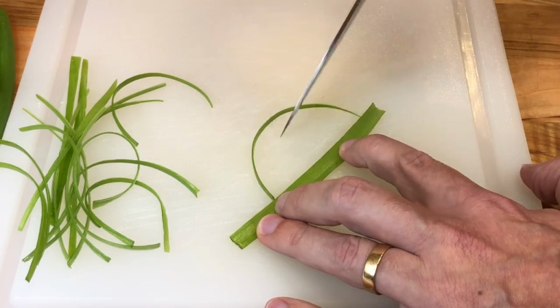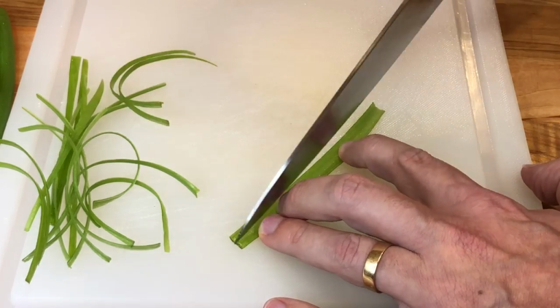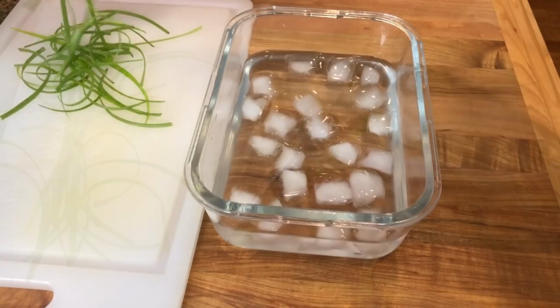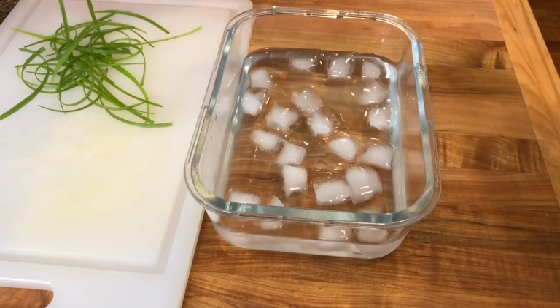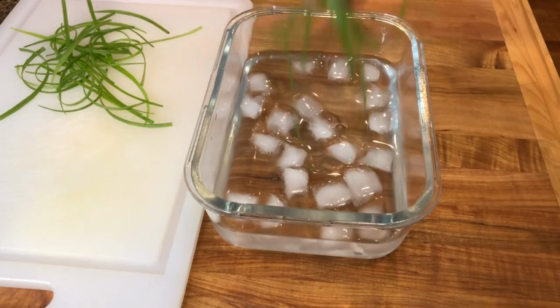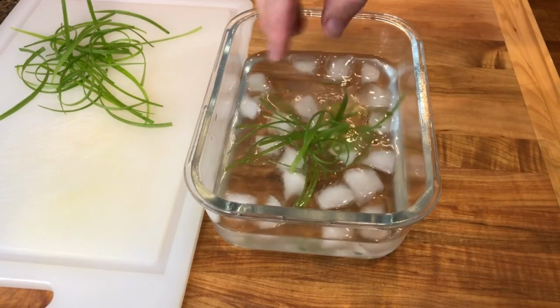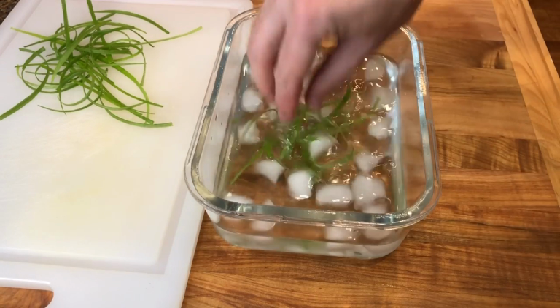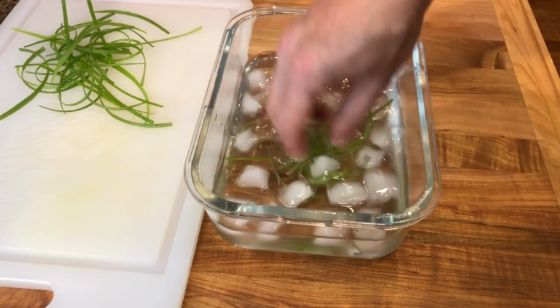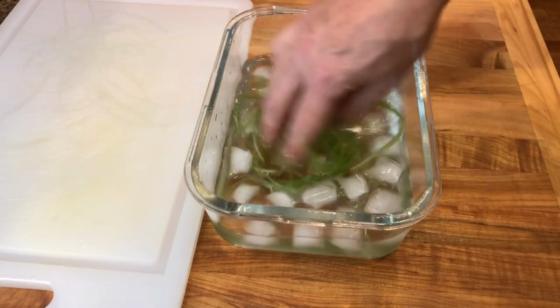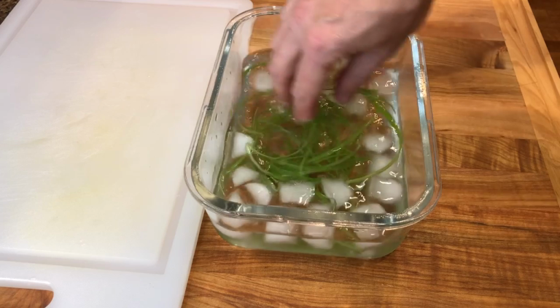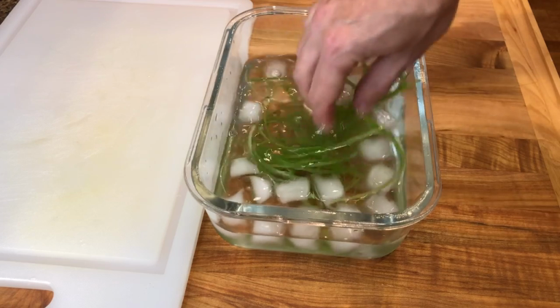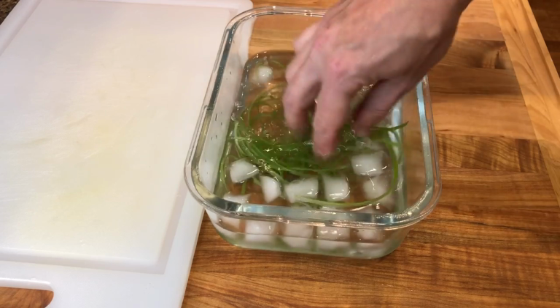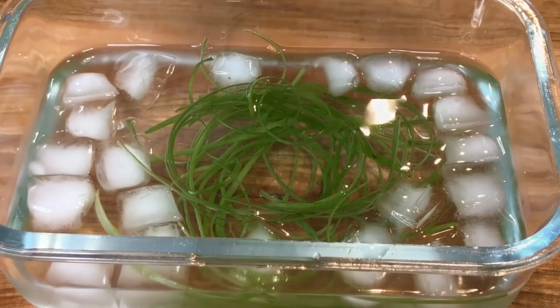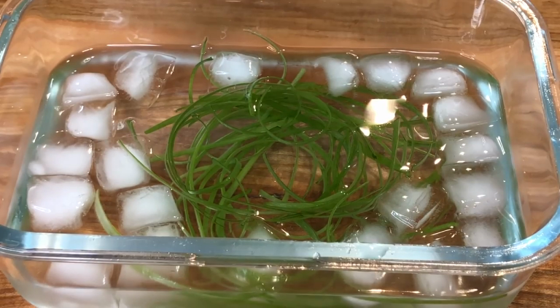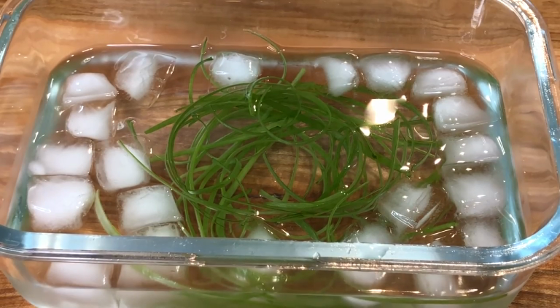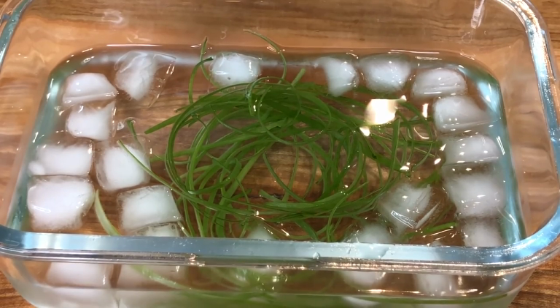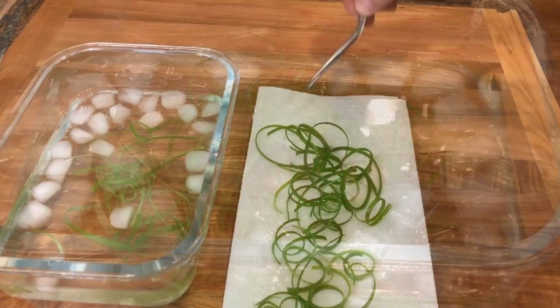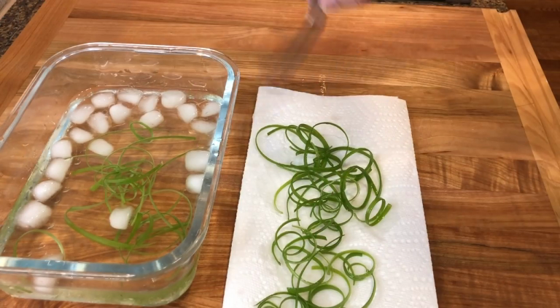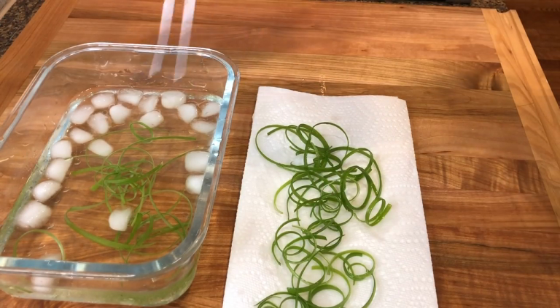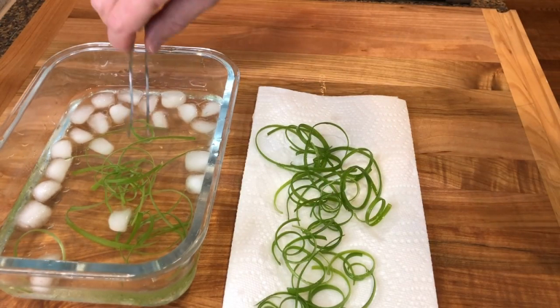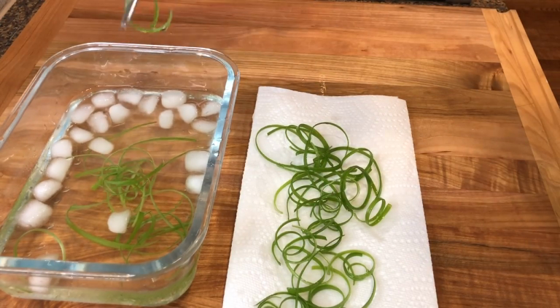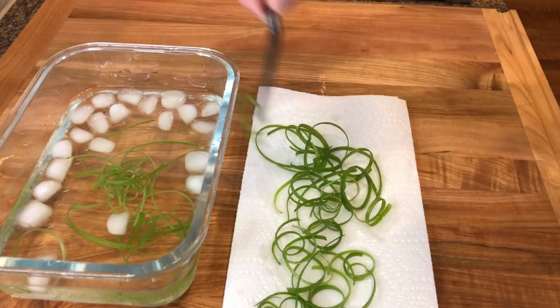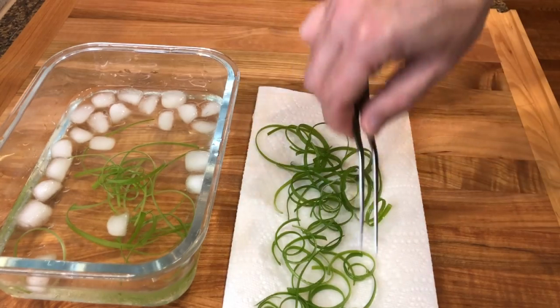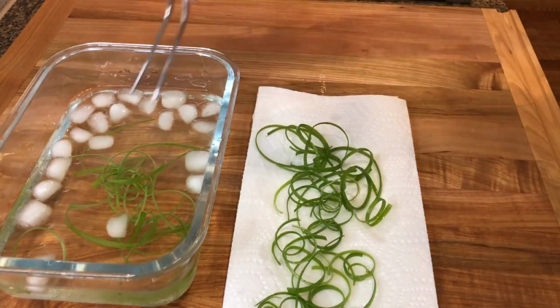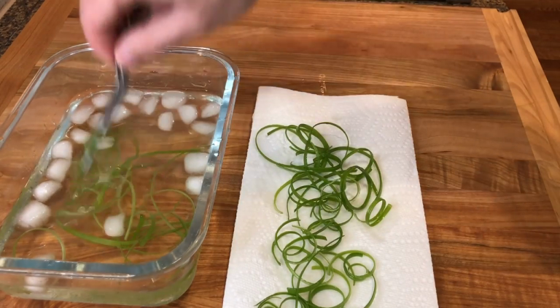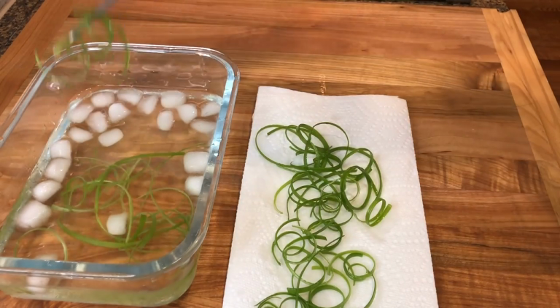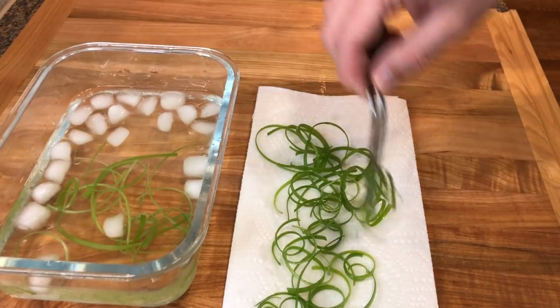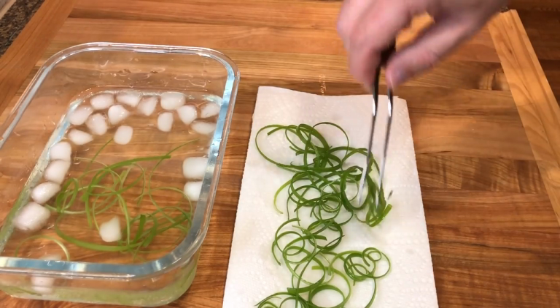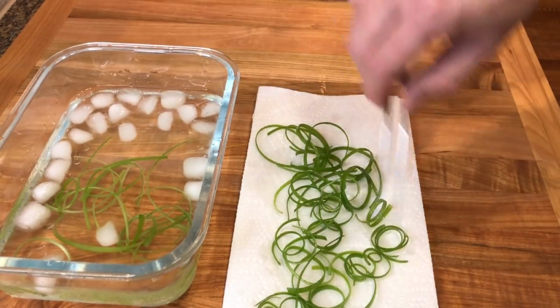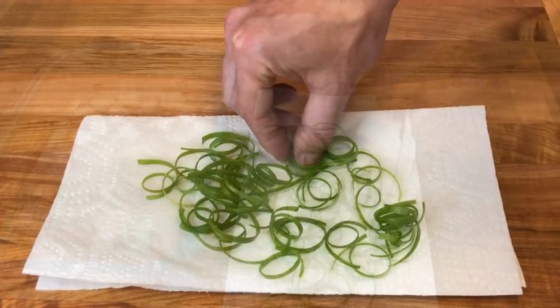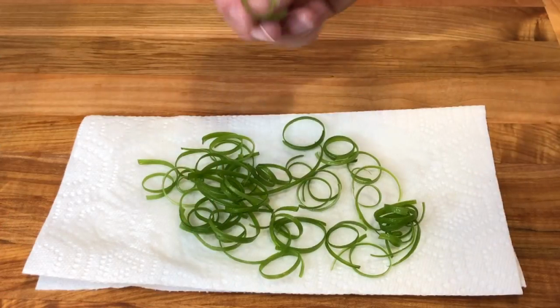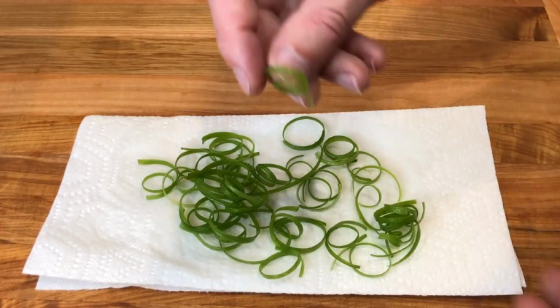Once cut, place the scallions in an ice water bath and let it sit for five to ten minutes. The ice water will cause the green onions to curl, then remove the scallions and drain over some paper towel. Some scallions will continue to curl more as they dry.